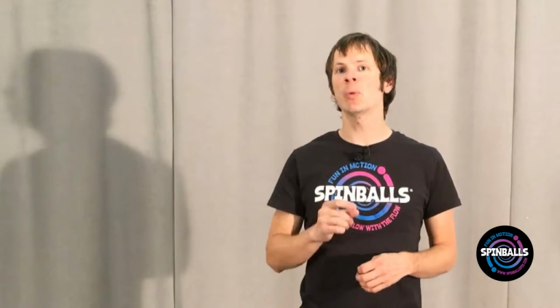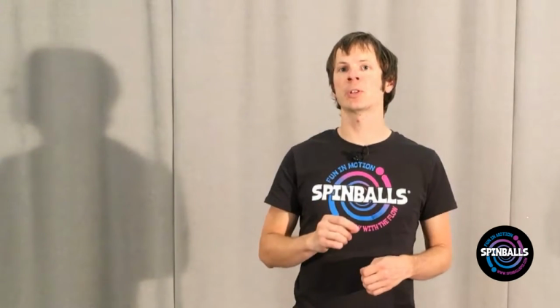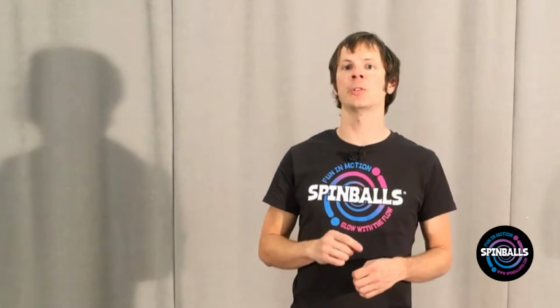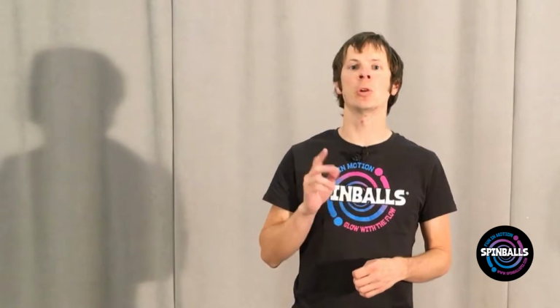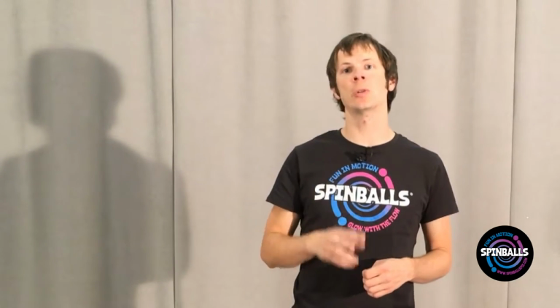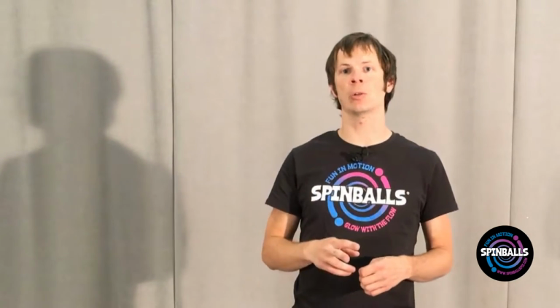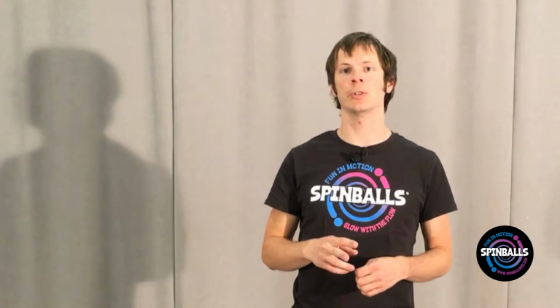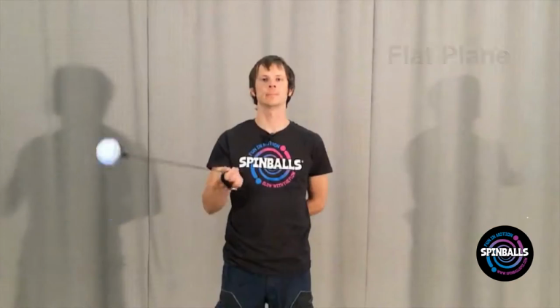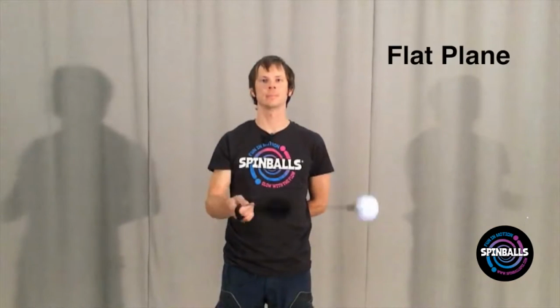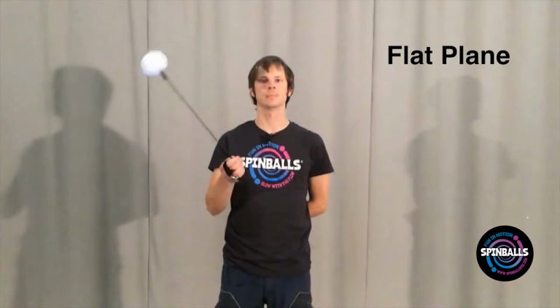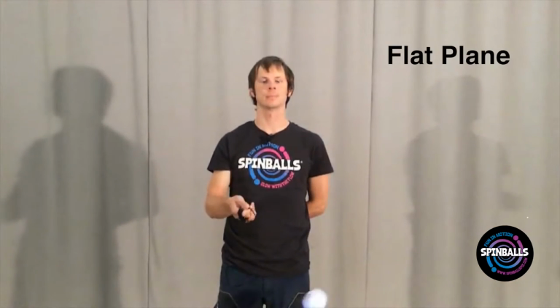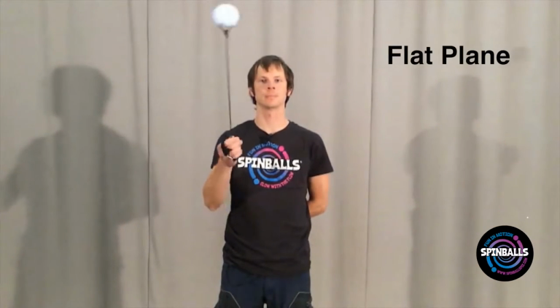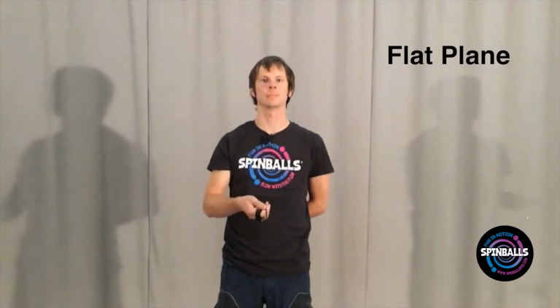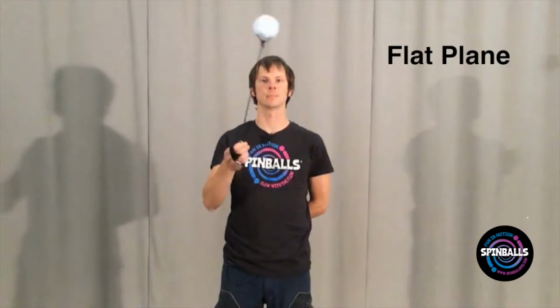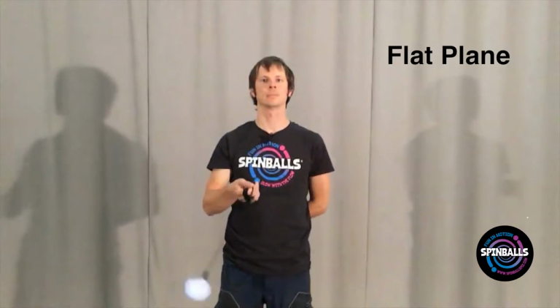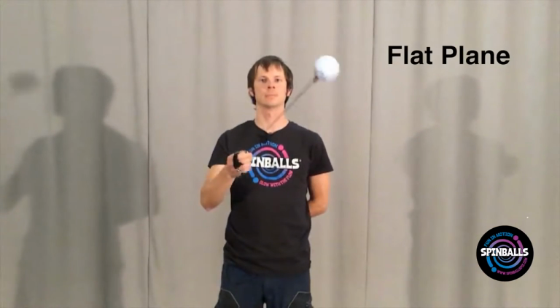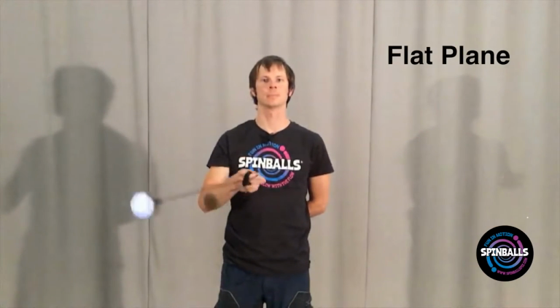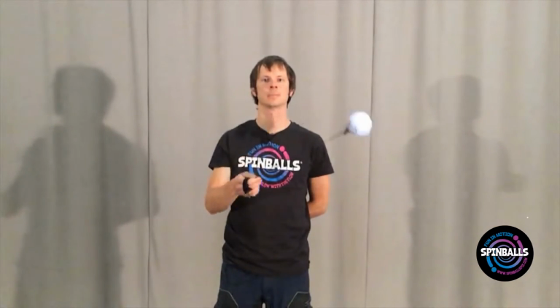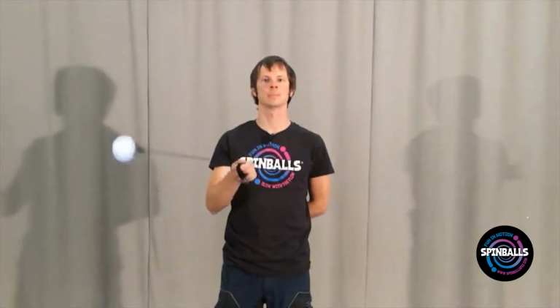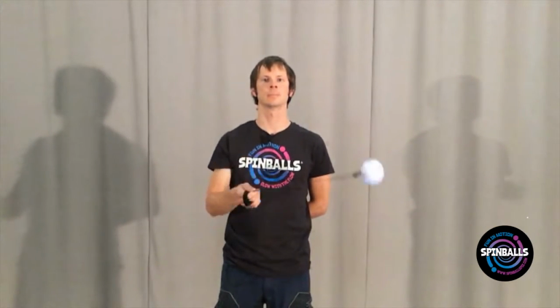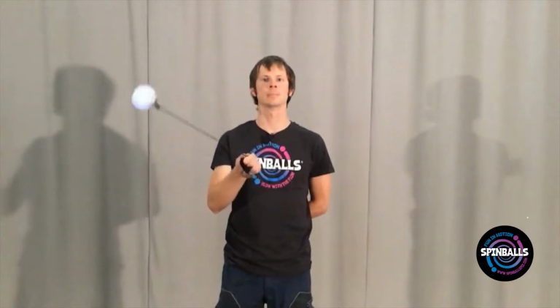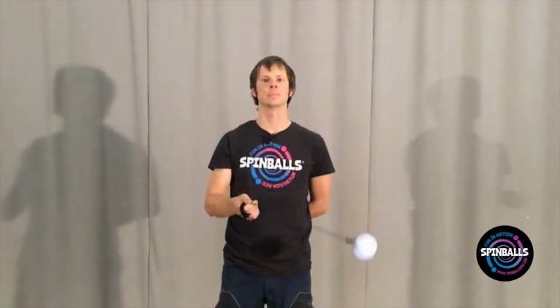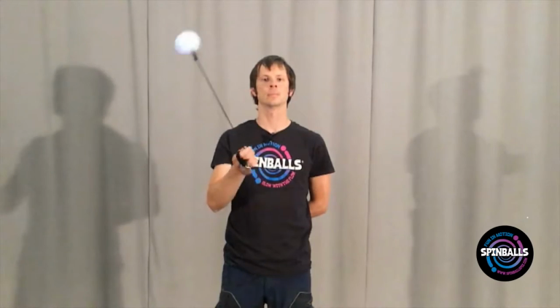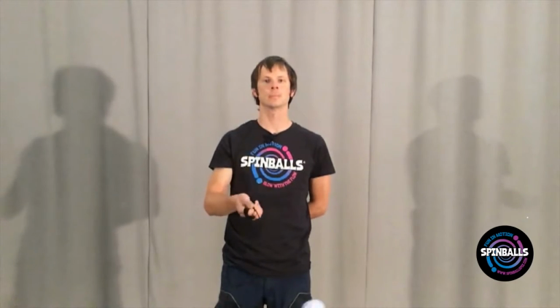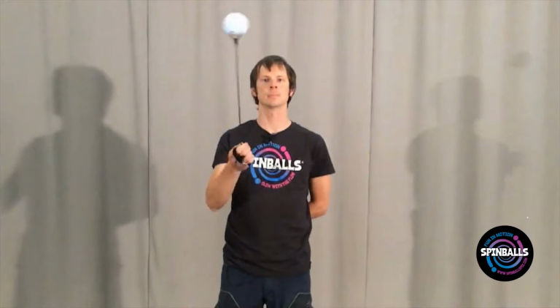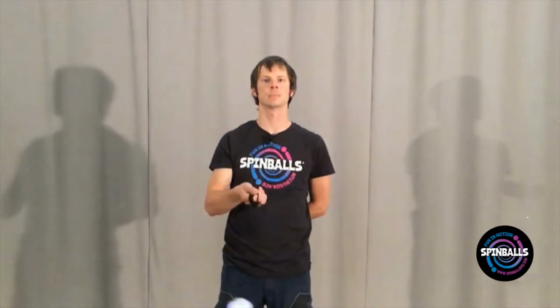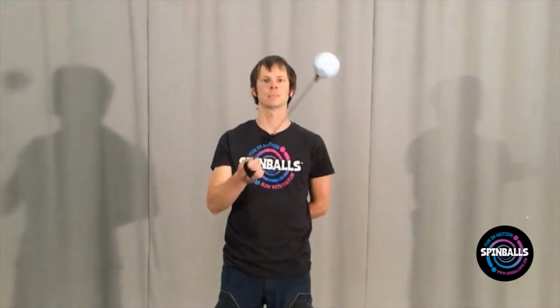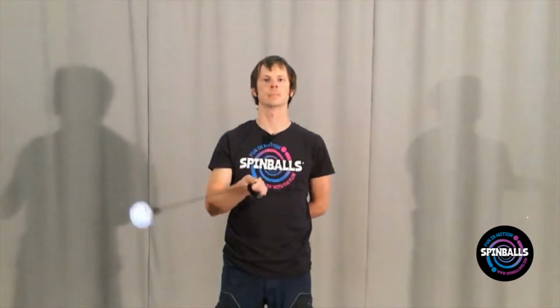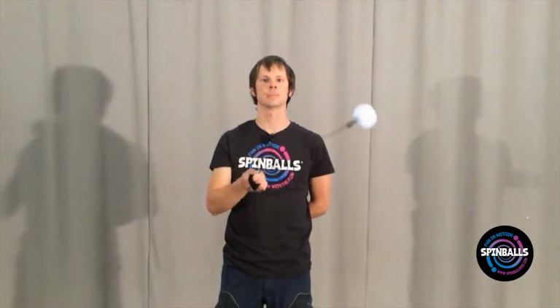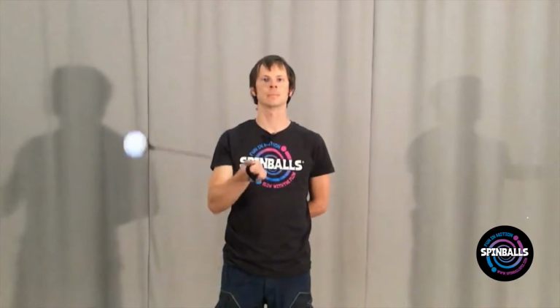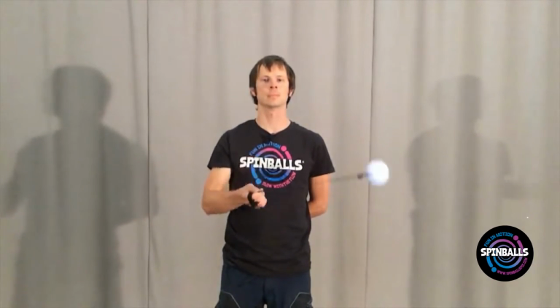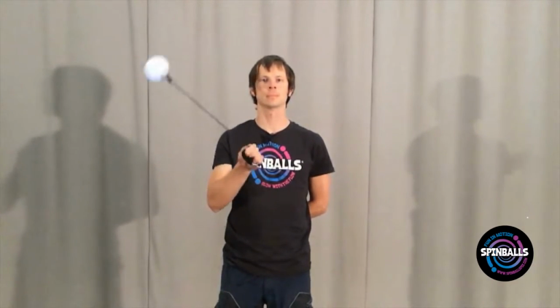Most poi tricks fall into one of two categories. The first are flat plane moves. These involve the poi rotating on a single plane. You could perform these moves against a wall and the poi would more or less stay in contact with it.